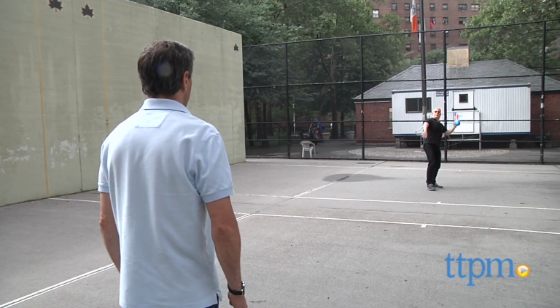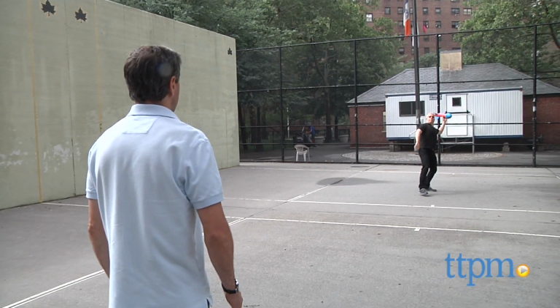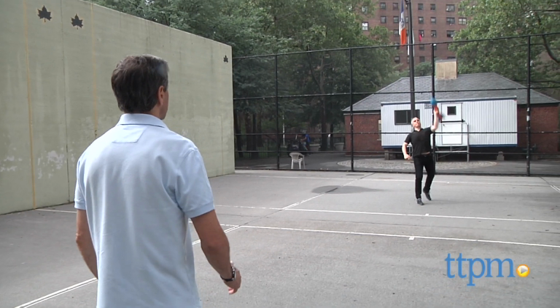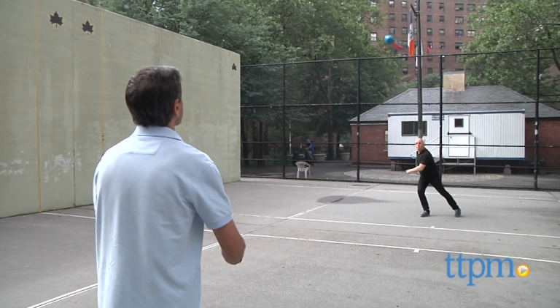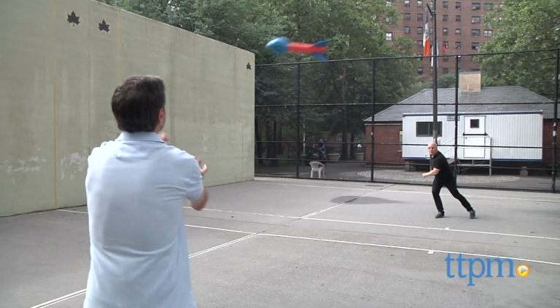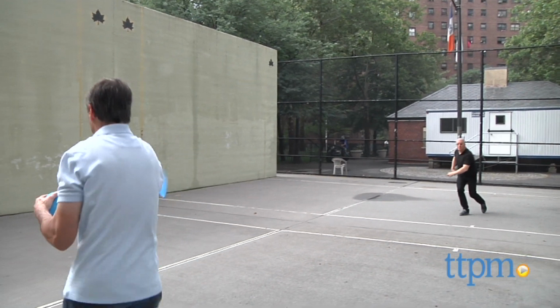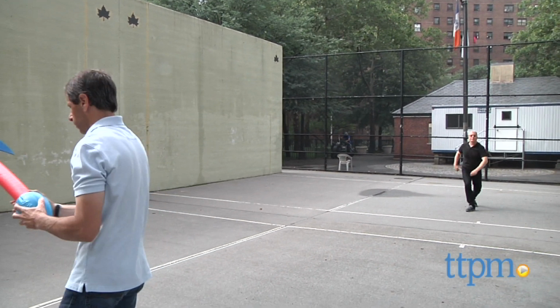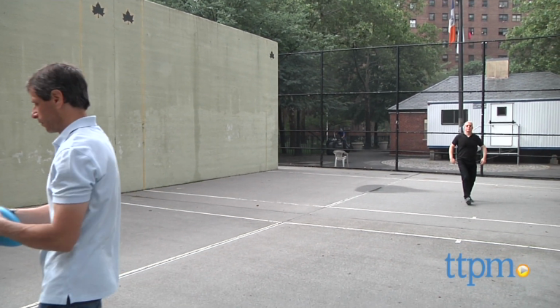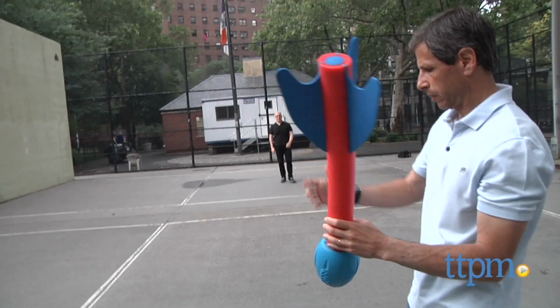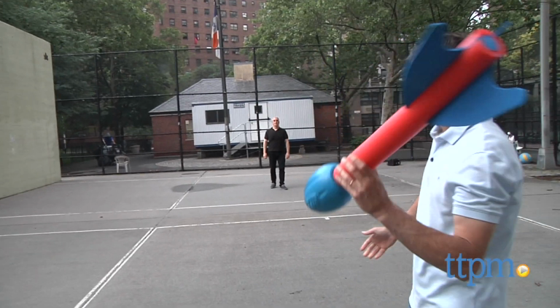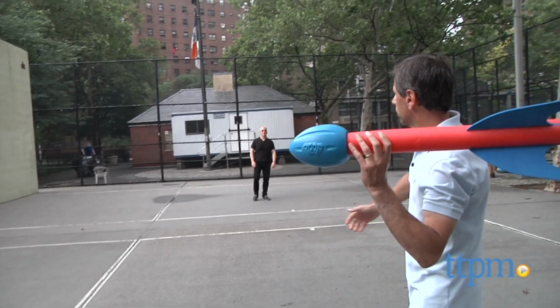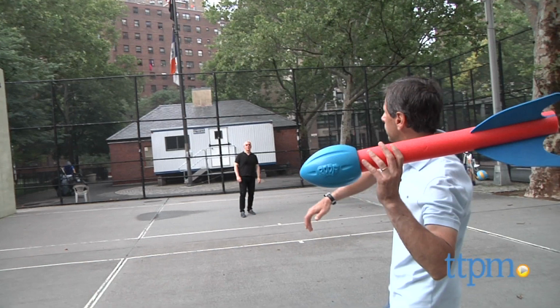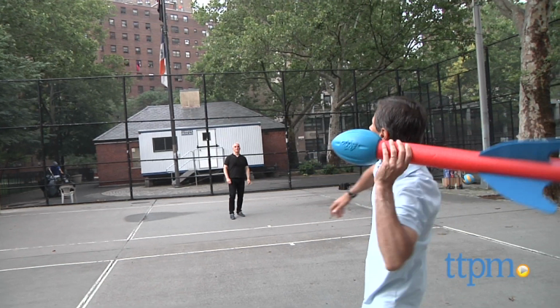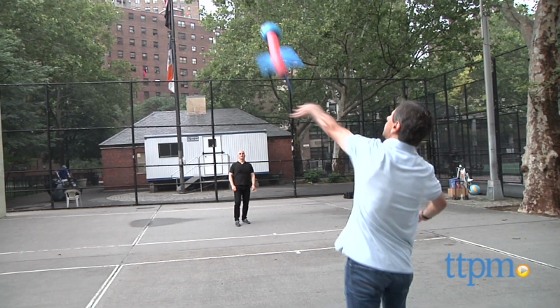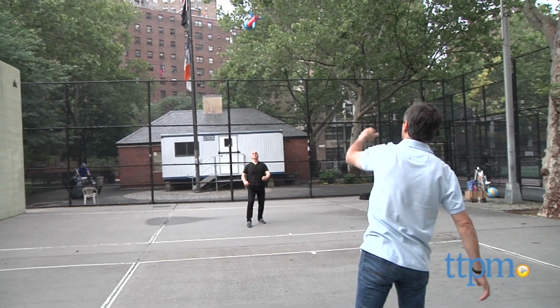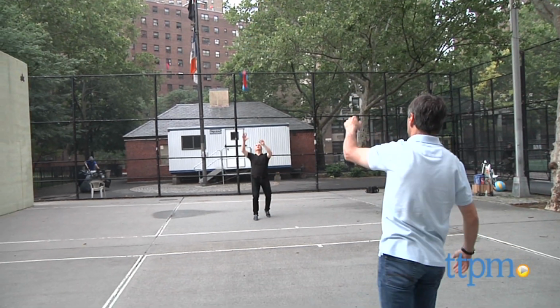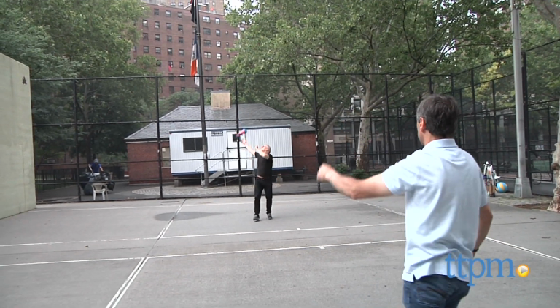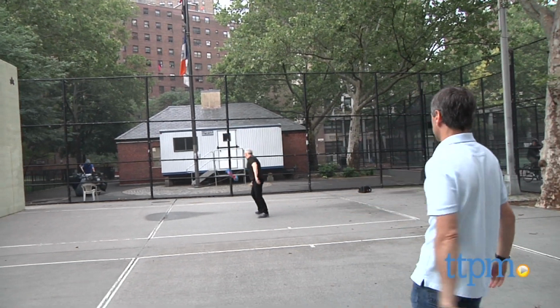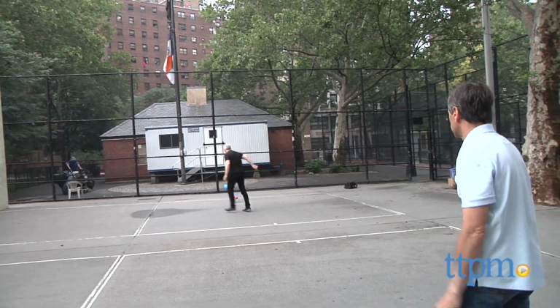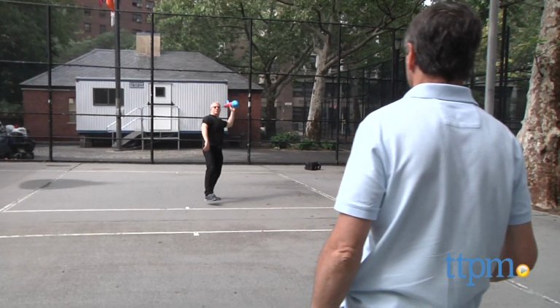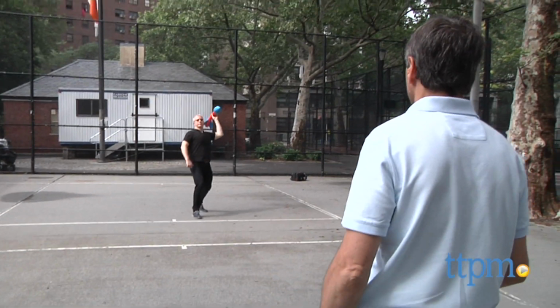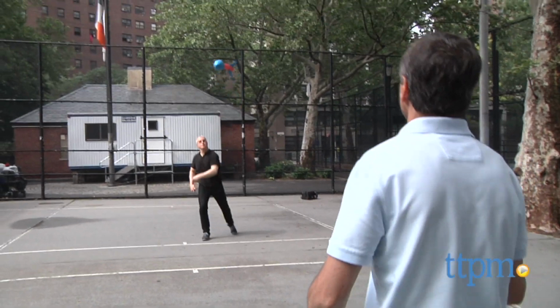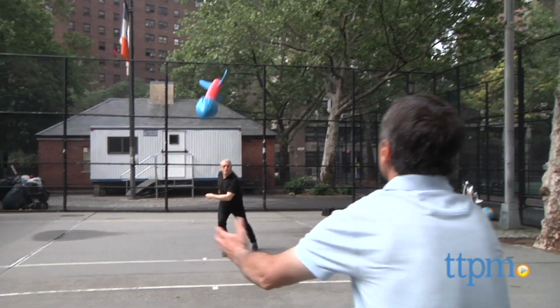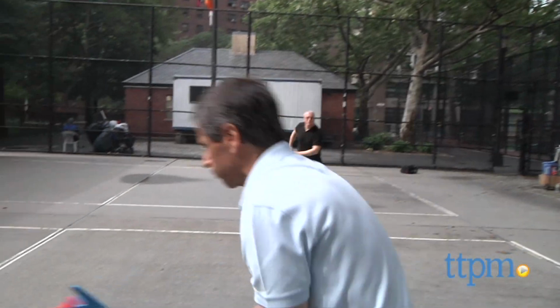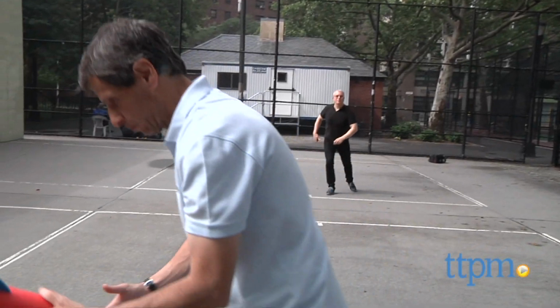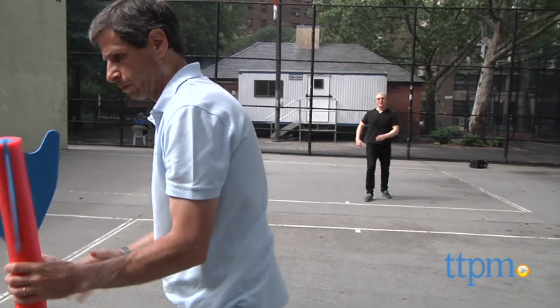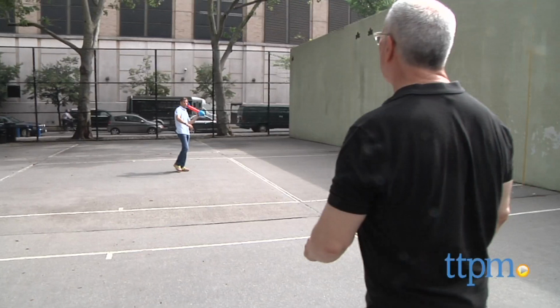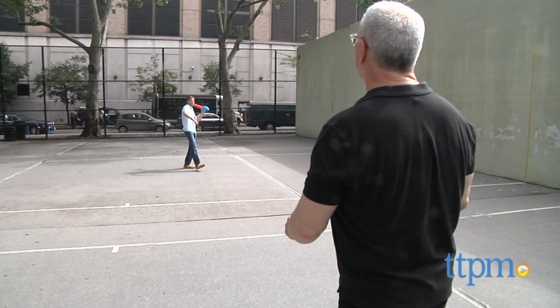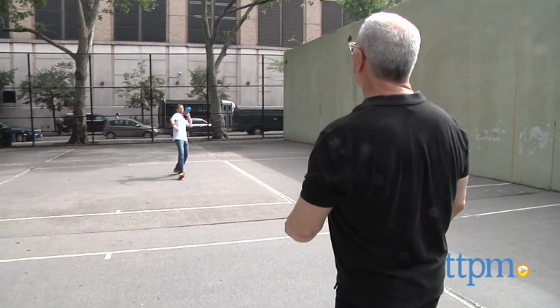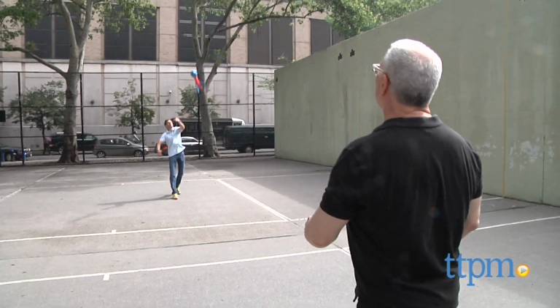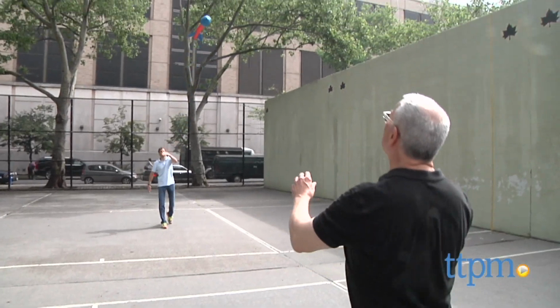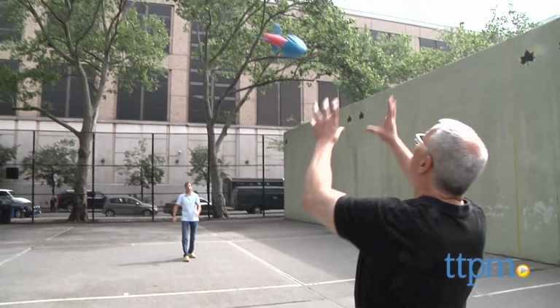Still, at least to us, the fun isn't in the distance you can throw it — it's in the games you can create and how easy it is to throw. You'll want to experiment with different ways to throw this, as a football with a tail or a javelin.